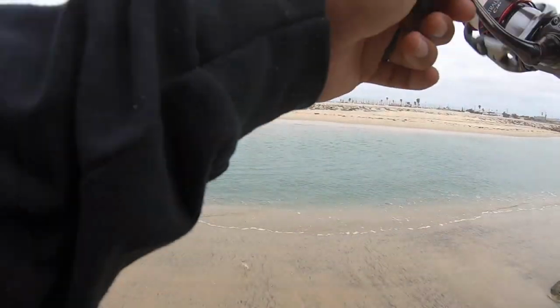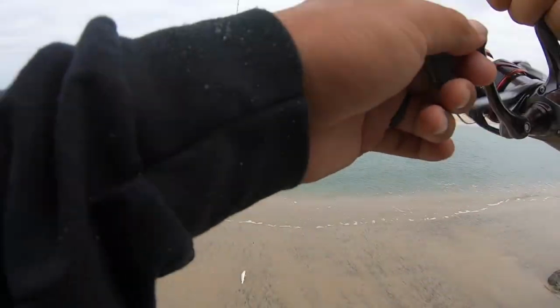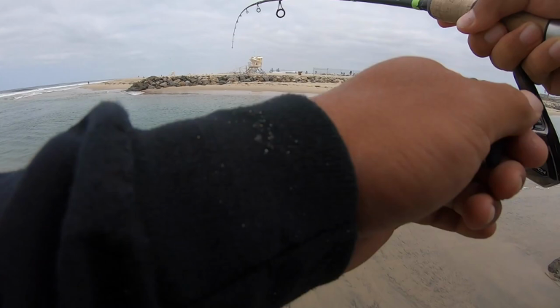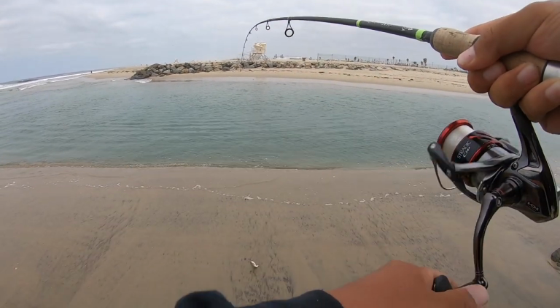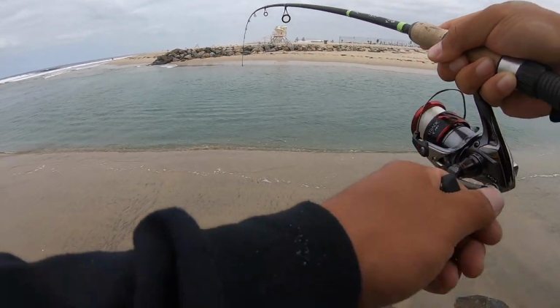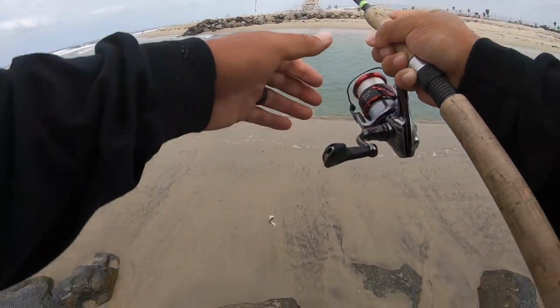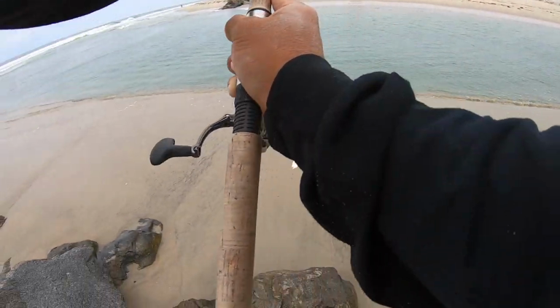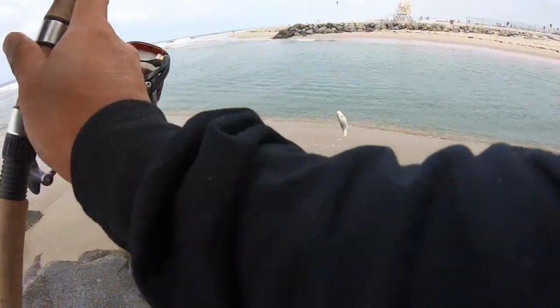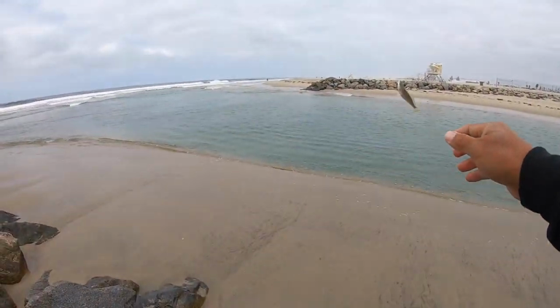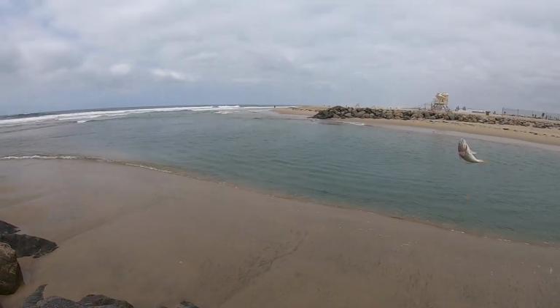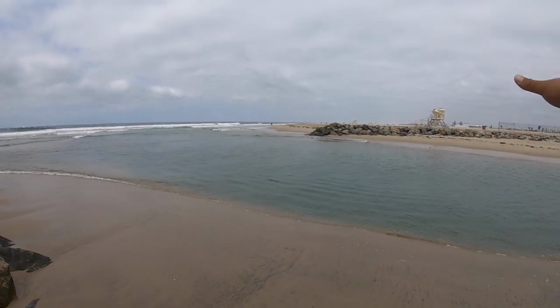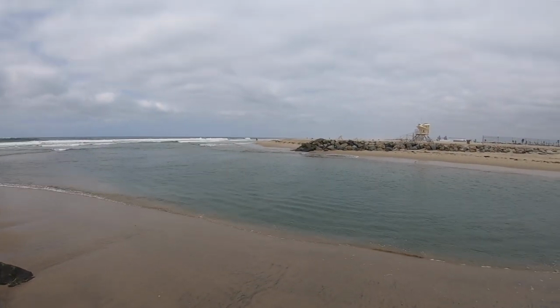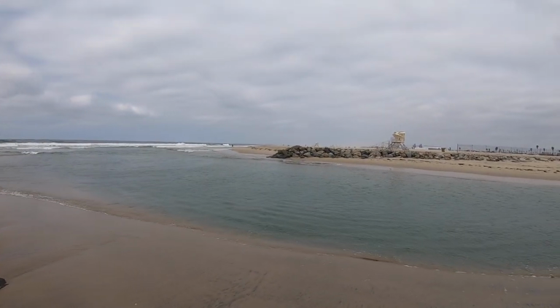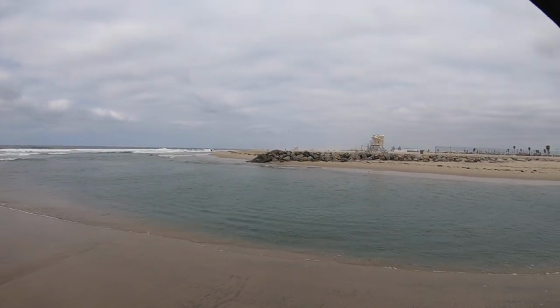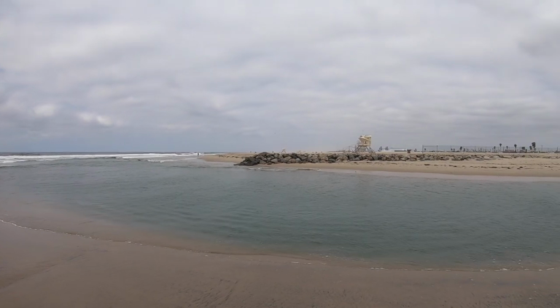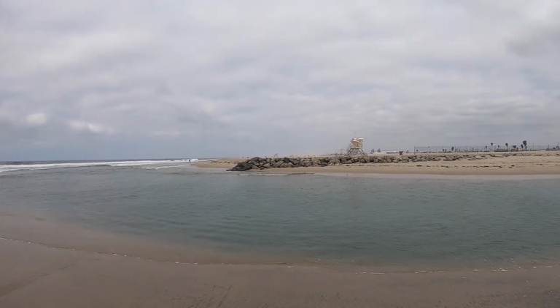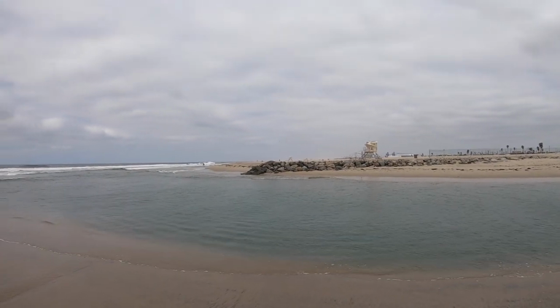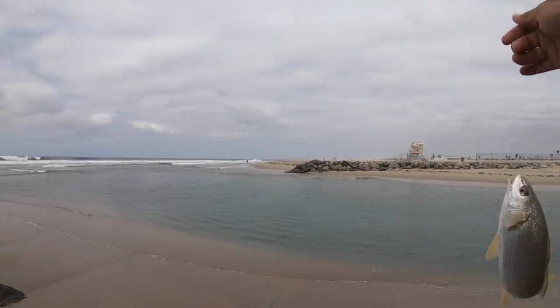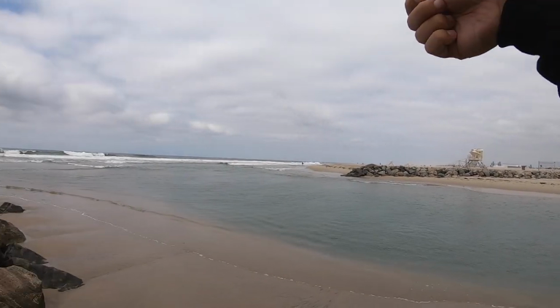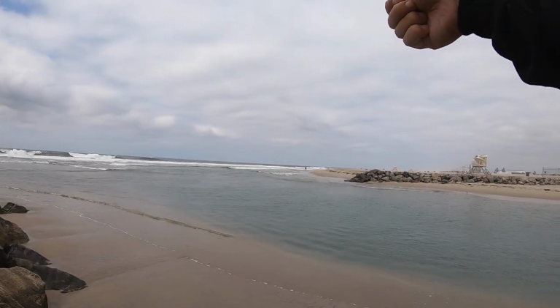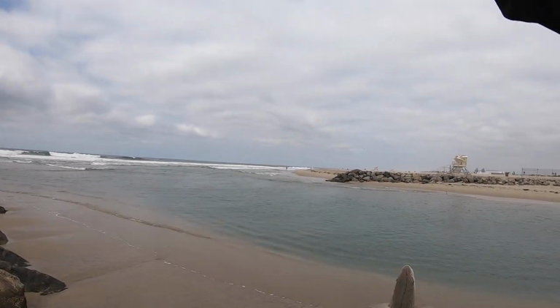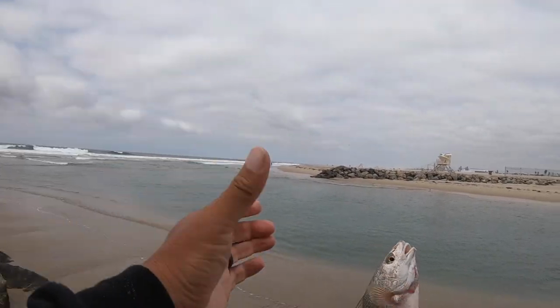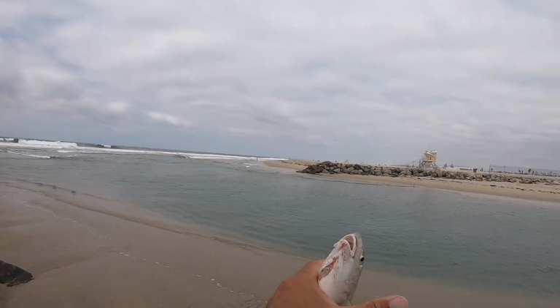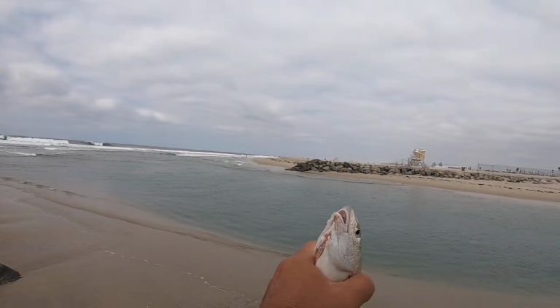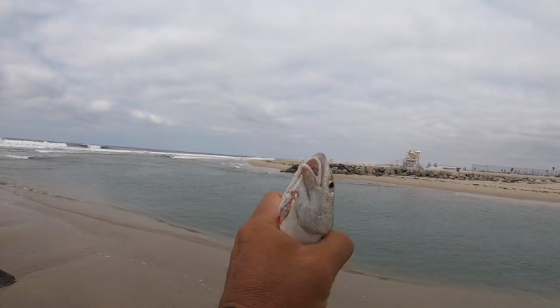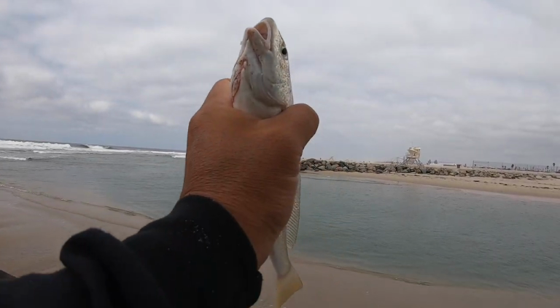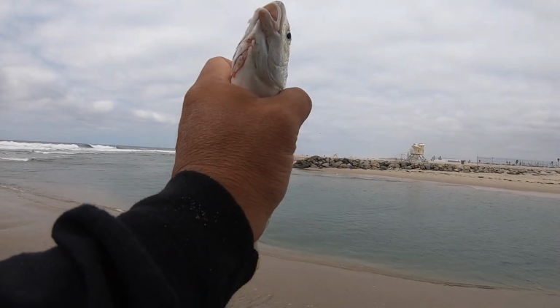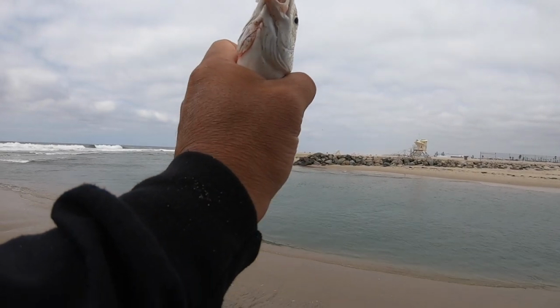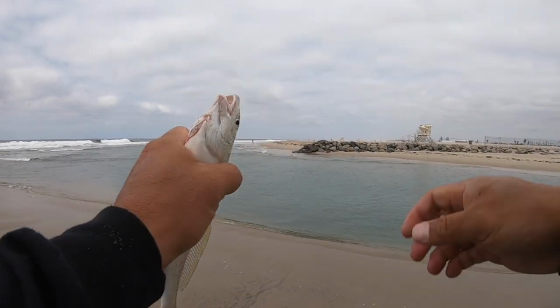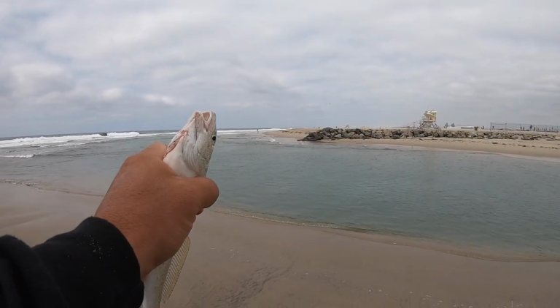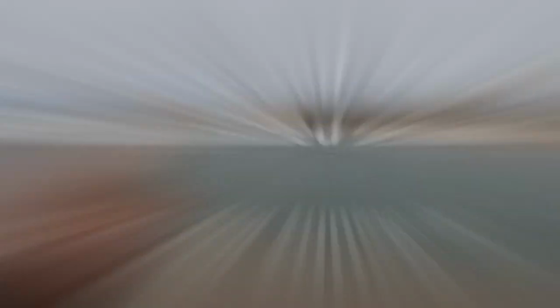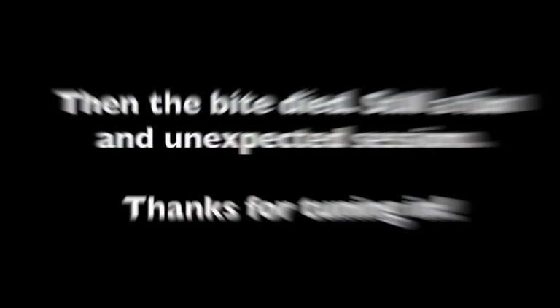Yellowfin croaker — so today's going to be a multi-species day guys. Got spotted bay bass, small corbina, and a small yellowfin croaker. So it's kind of weird — super weird.